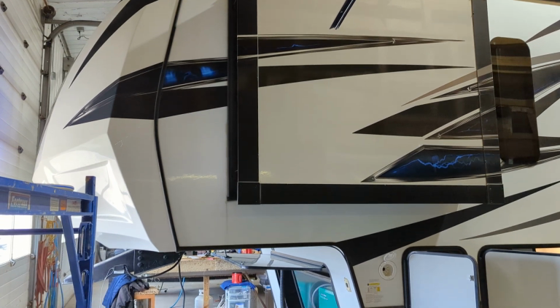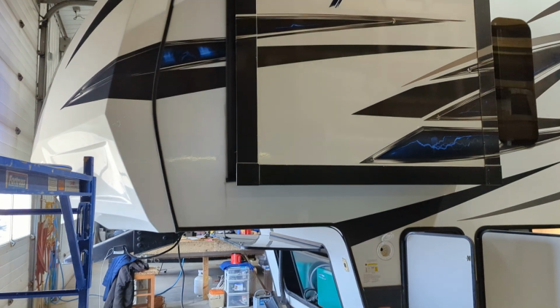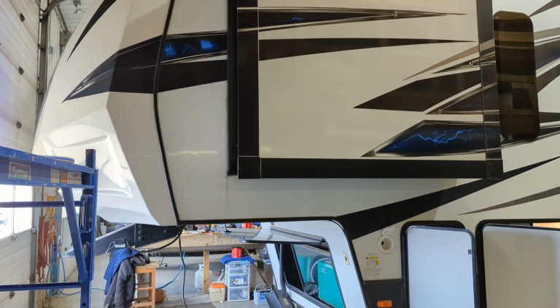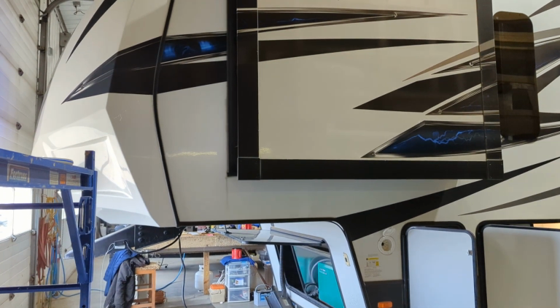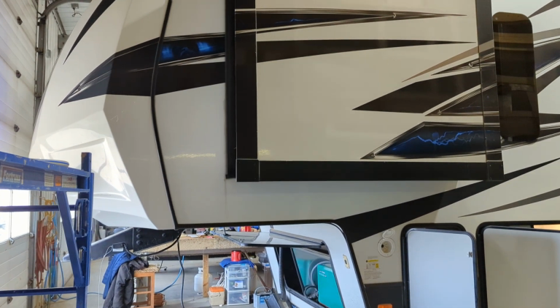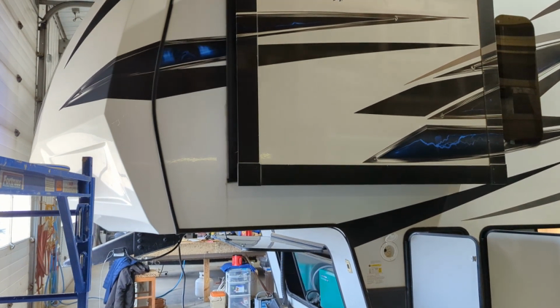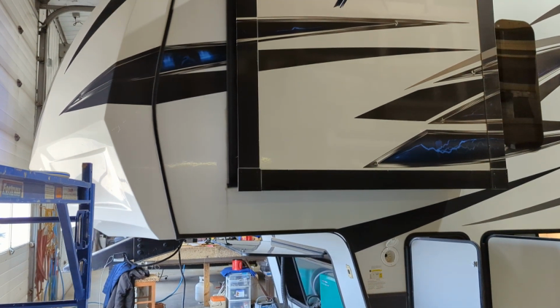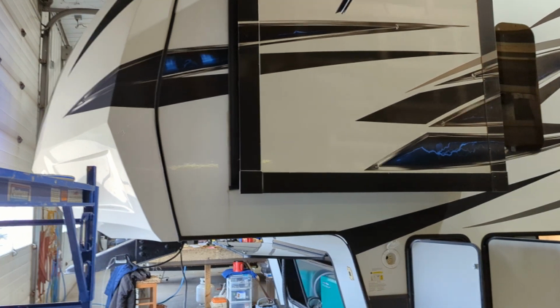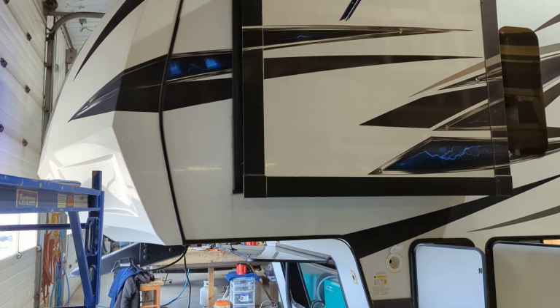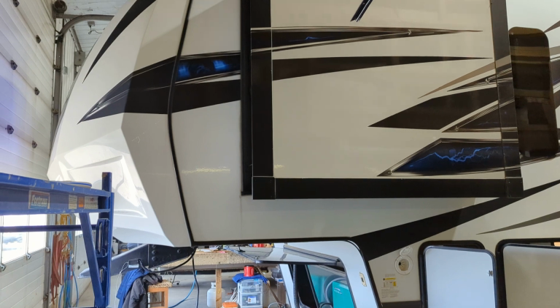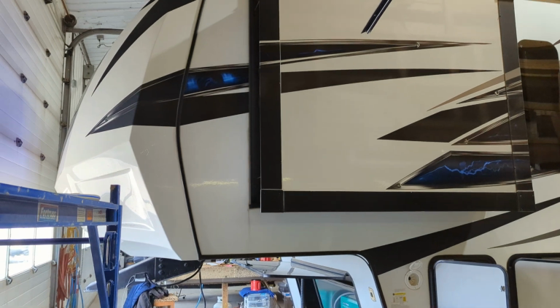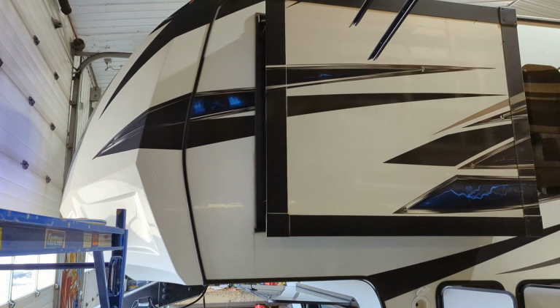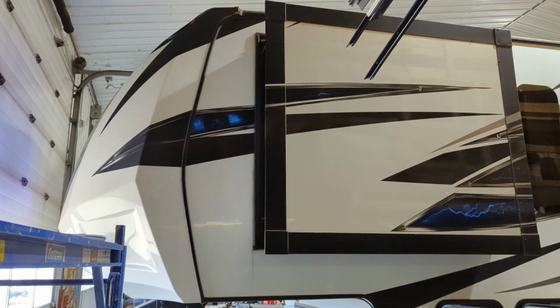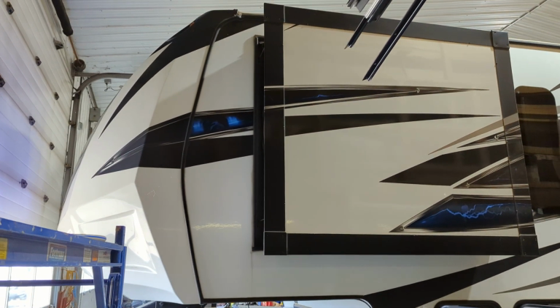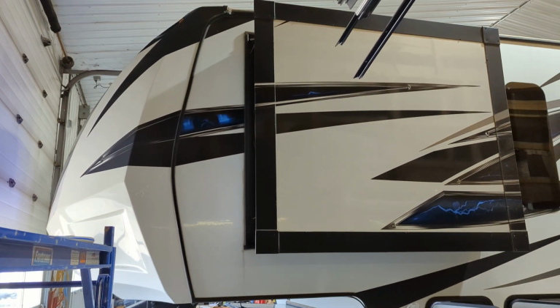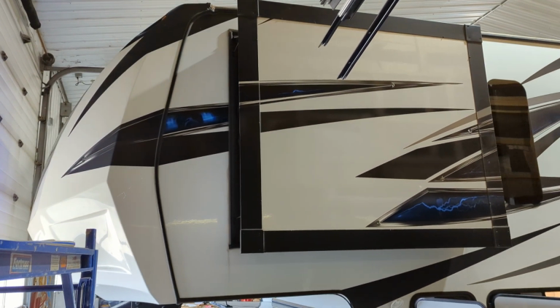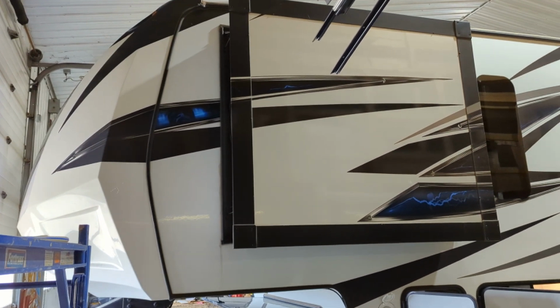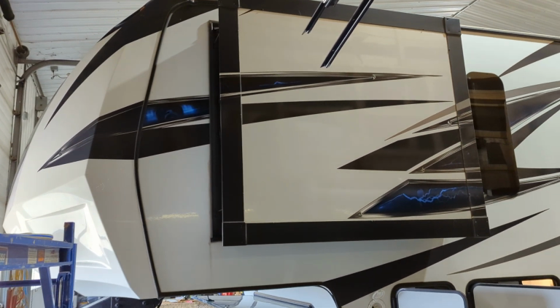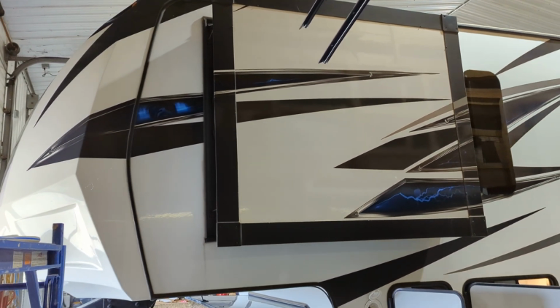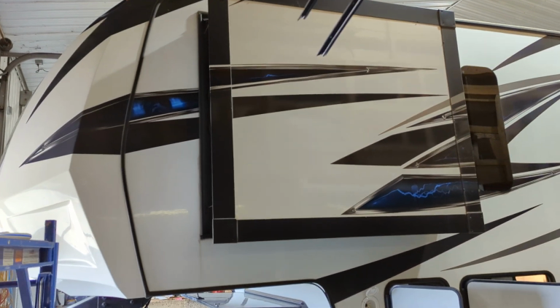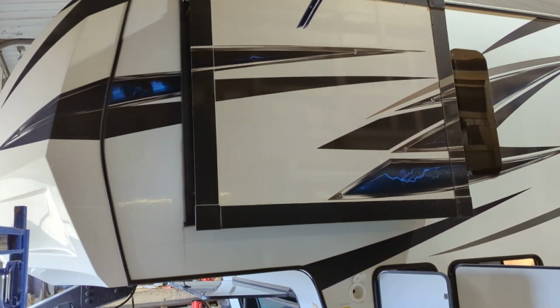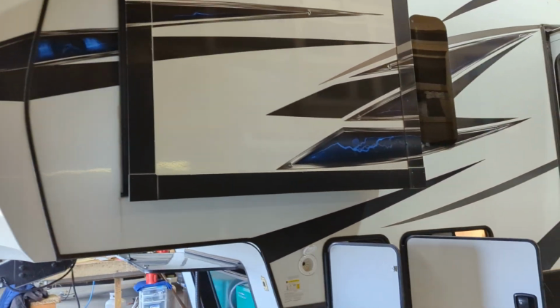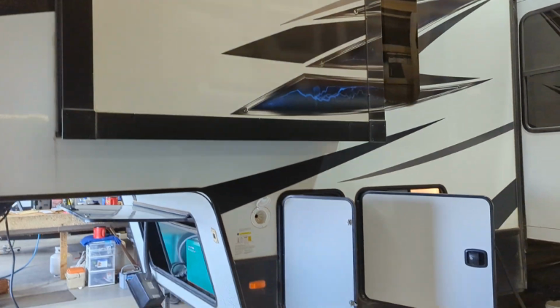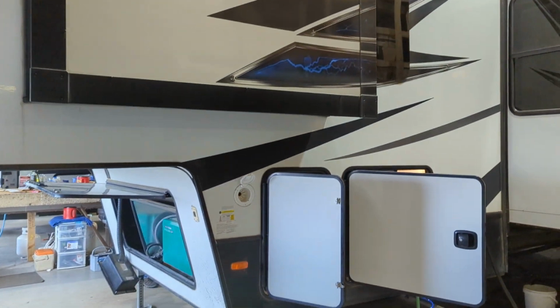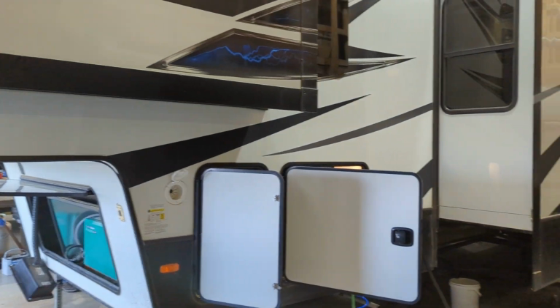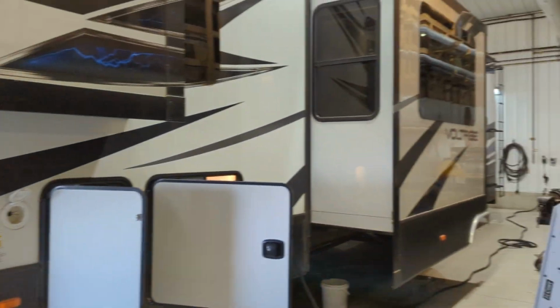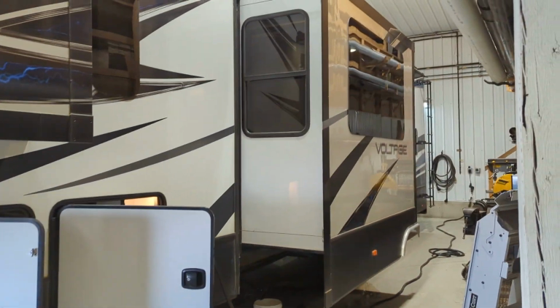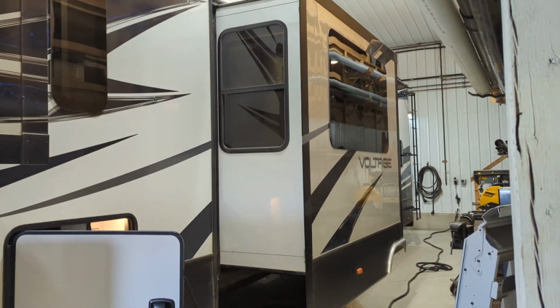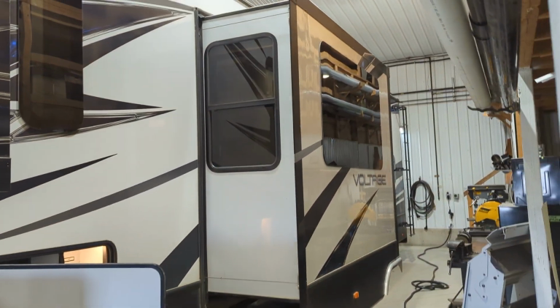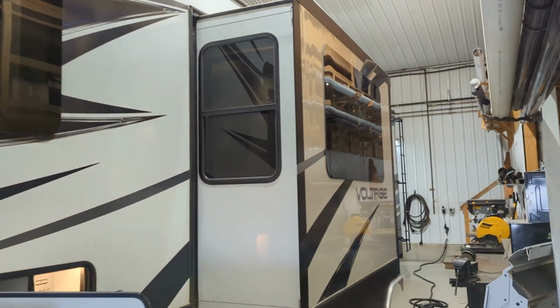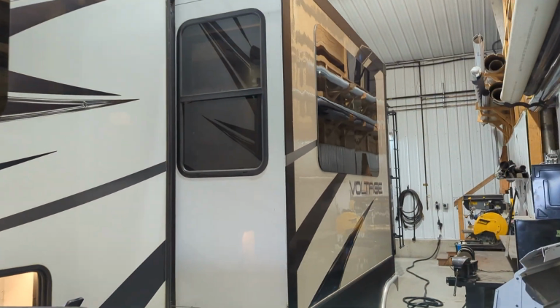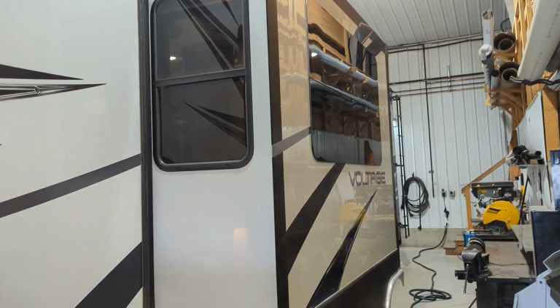Hello Chad, this is Kevin here from Schwab's RV World. I wanted to do this video of the Voltage for you. It's in the shop right now being PDI'd, so you'll have to excuse that they've got a few things pulled apart and I can't get really long angles with it, so I'm just gonna walk around it here.